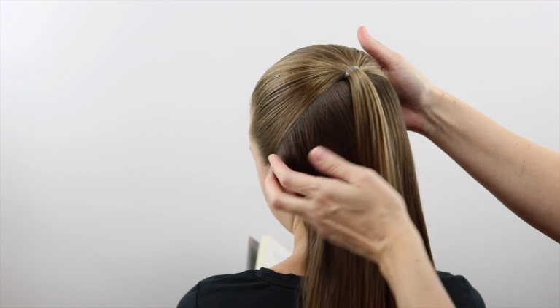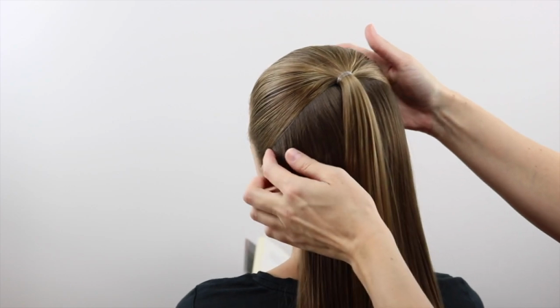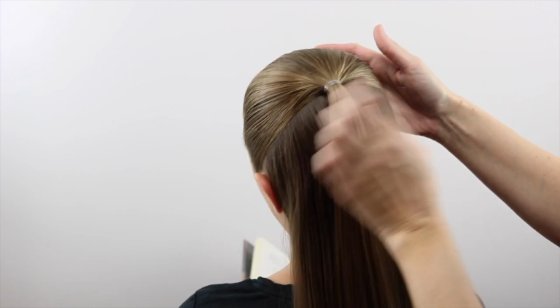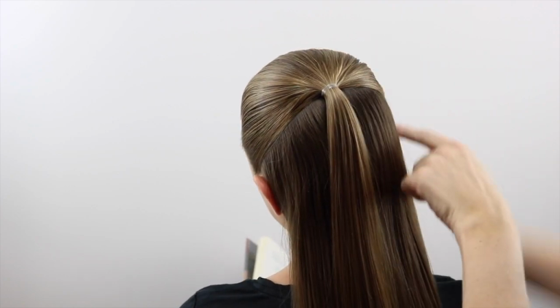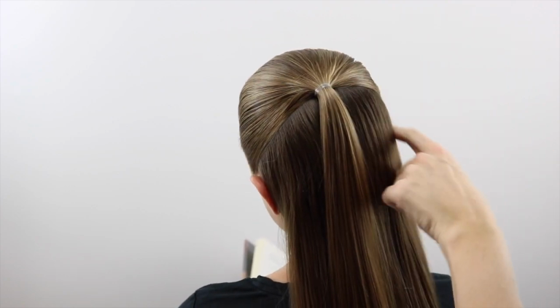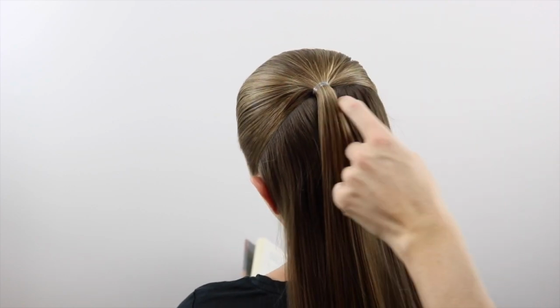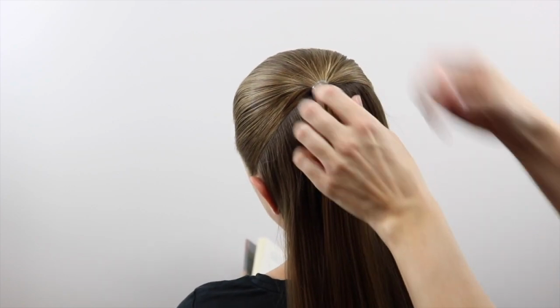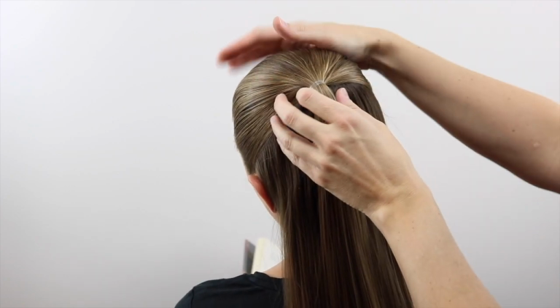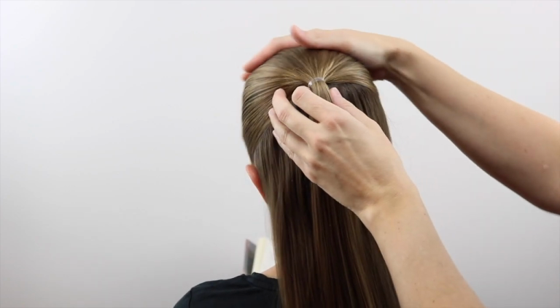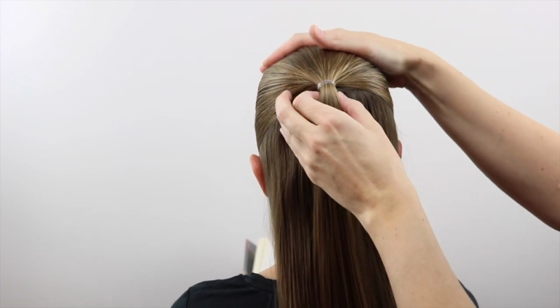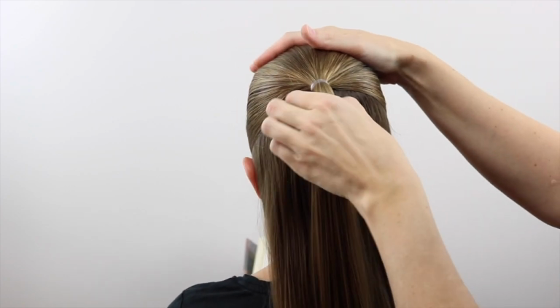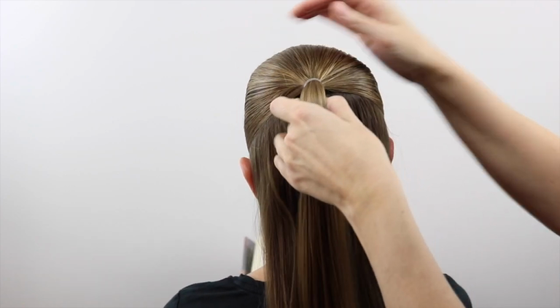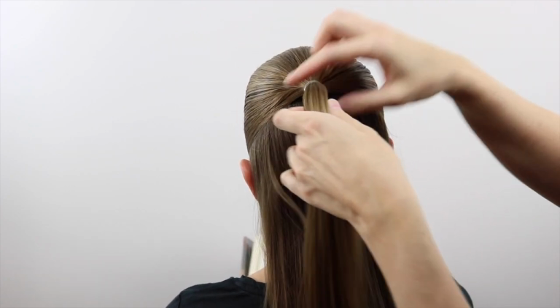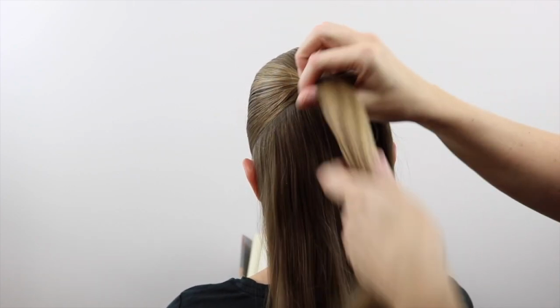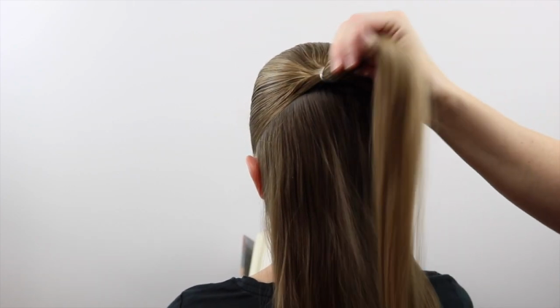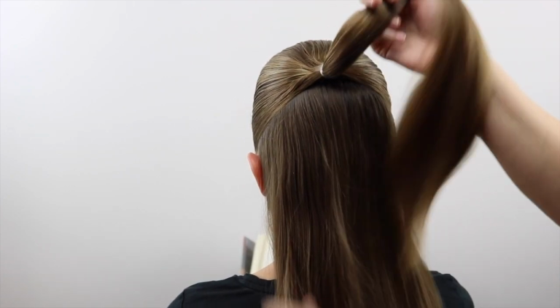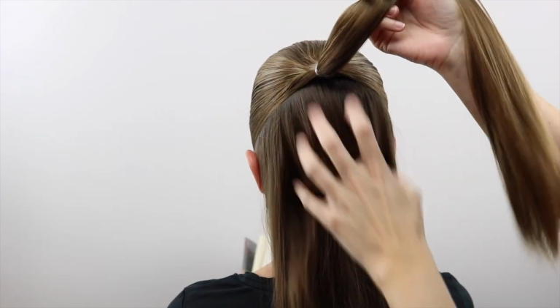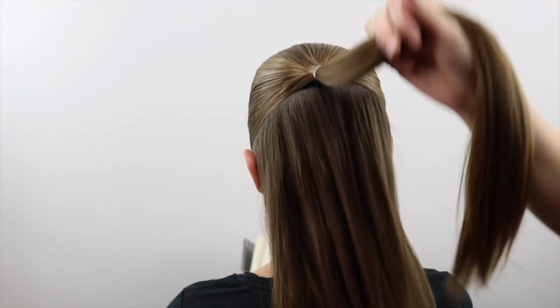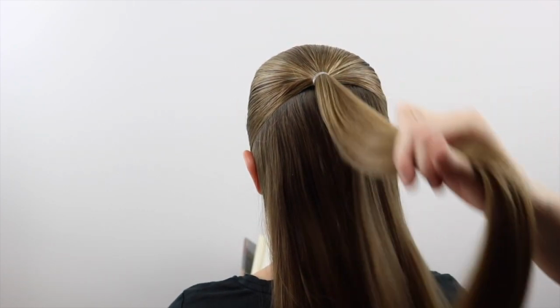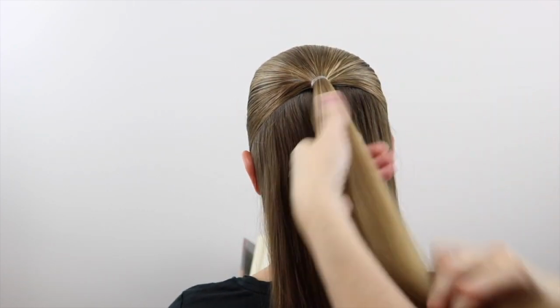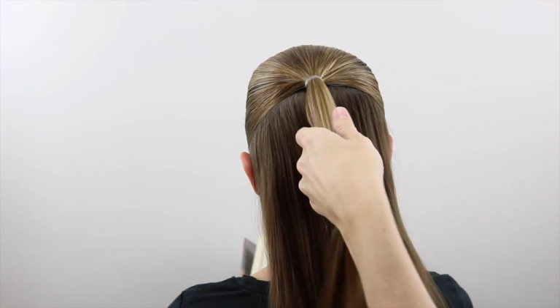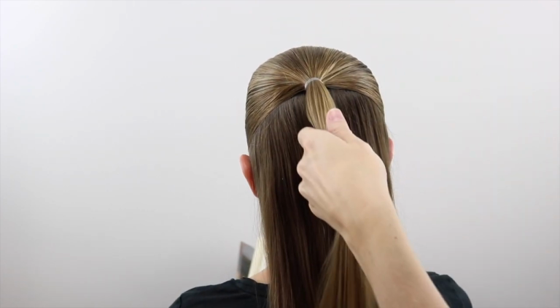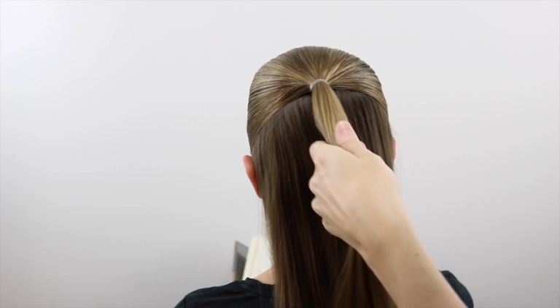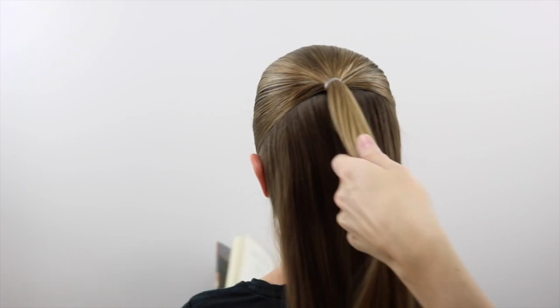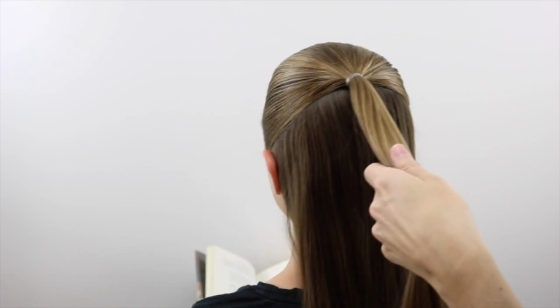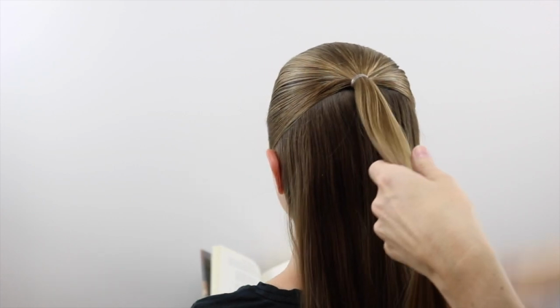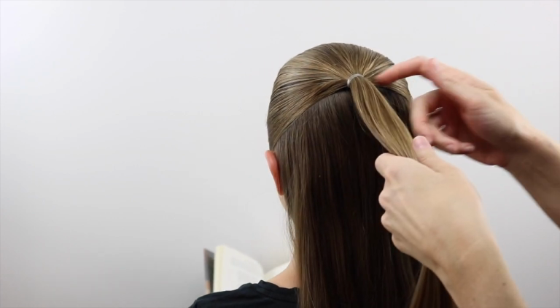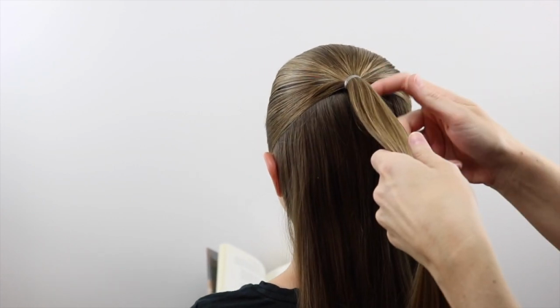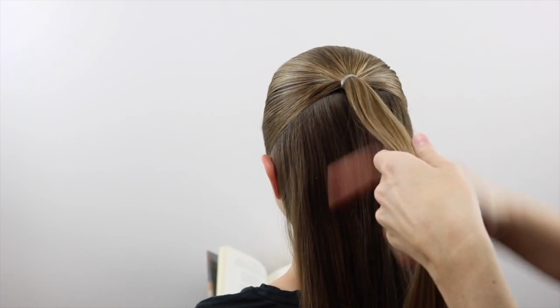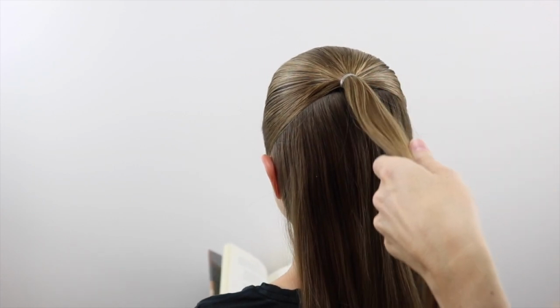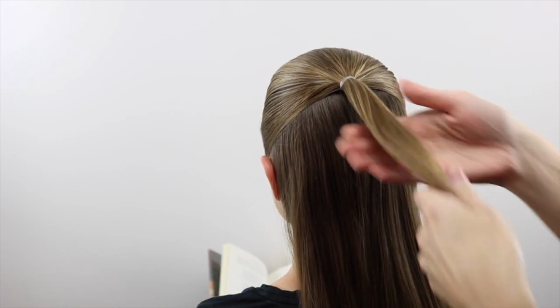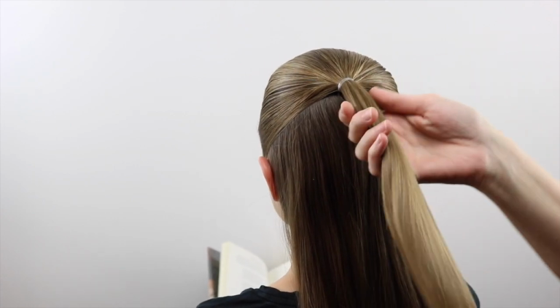For starters, we made just a half pony and secured it with an elastic here back on the crown. You could totally do an entire bun with all of the hair if you want.